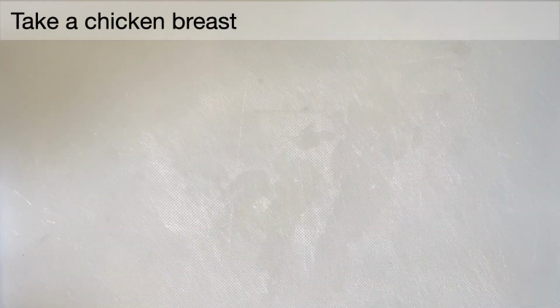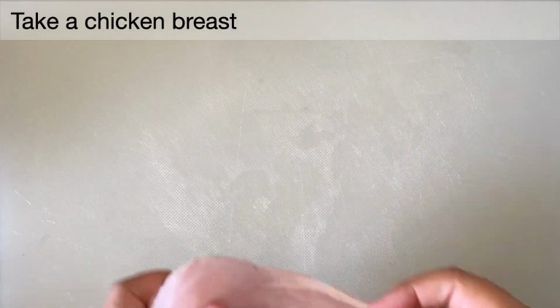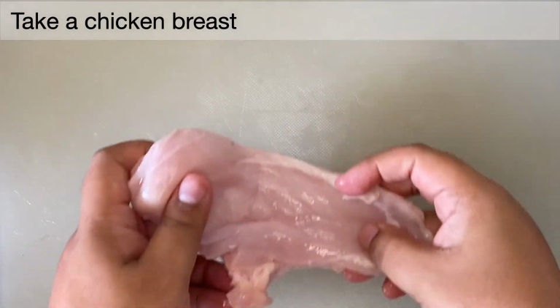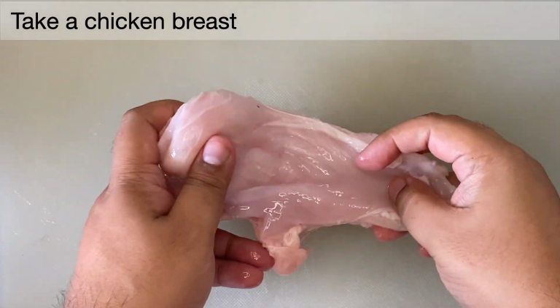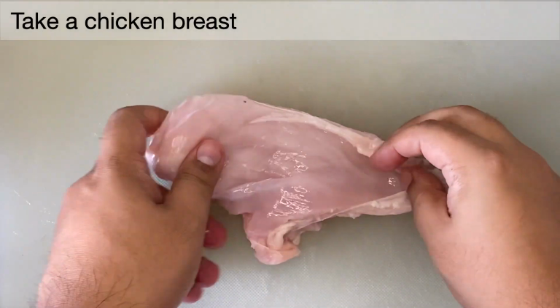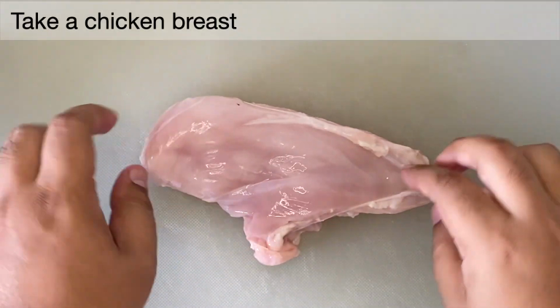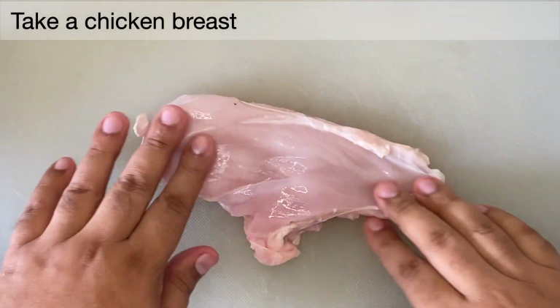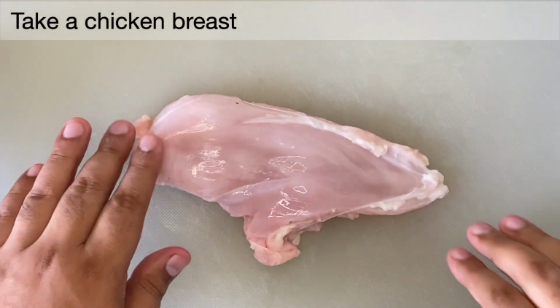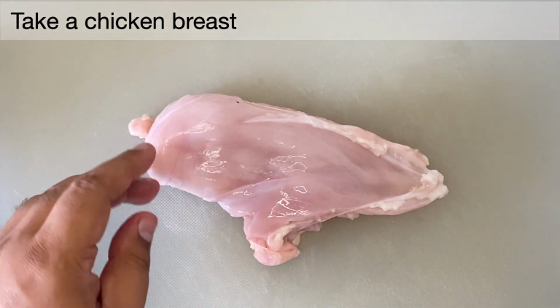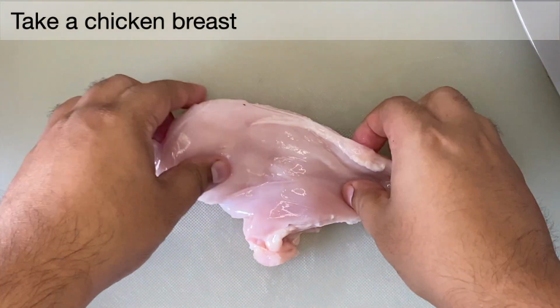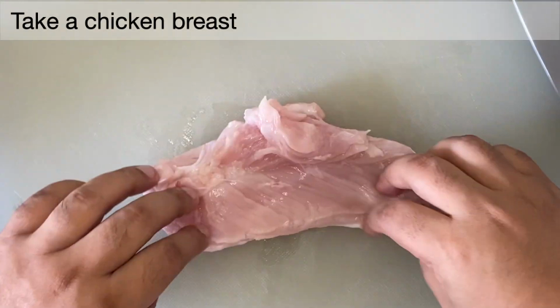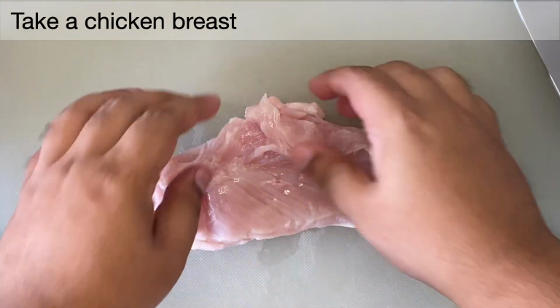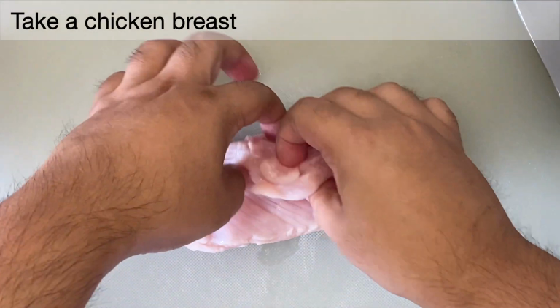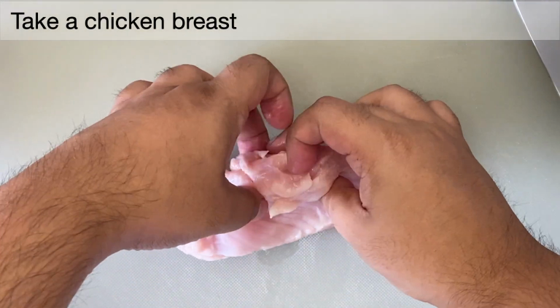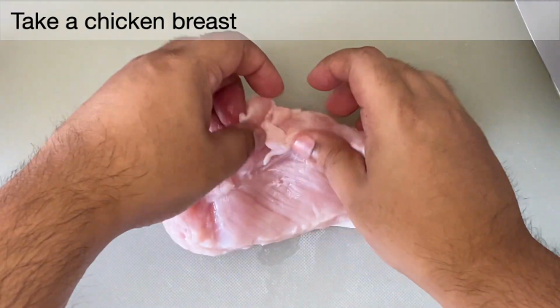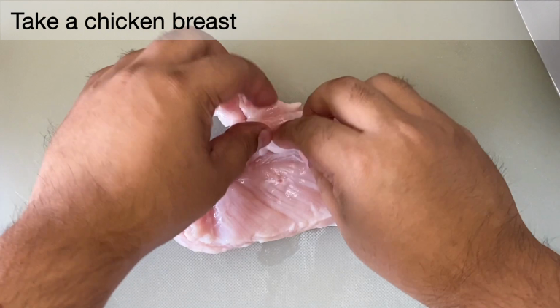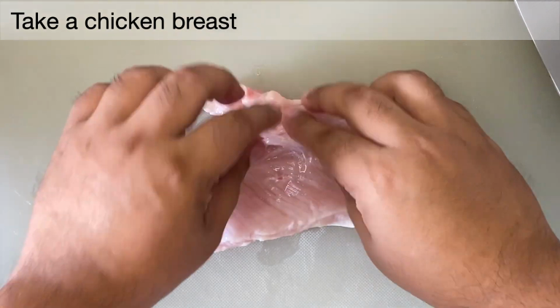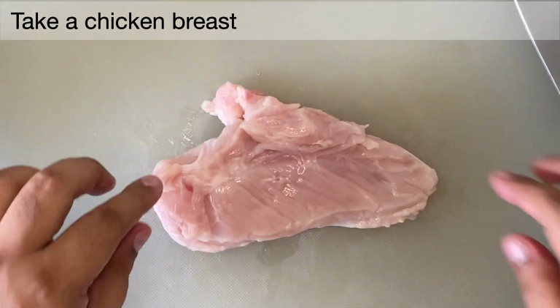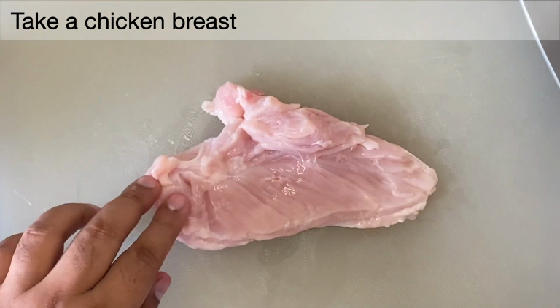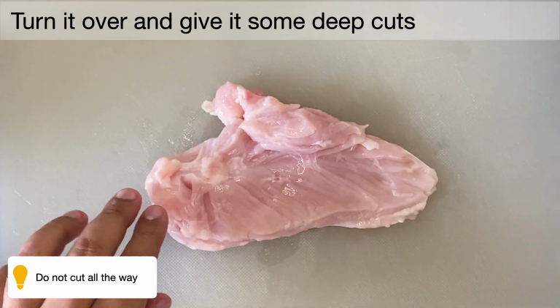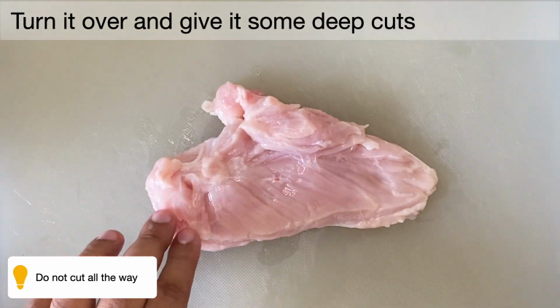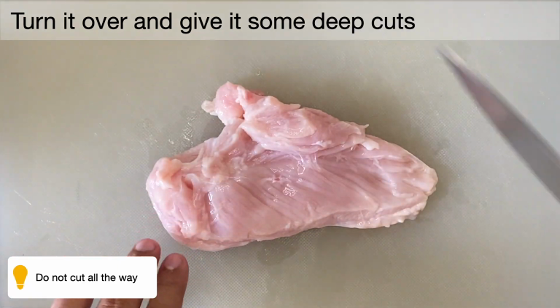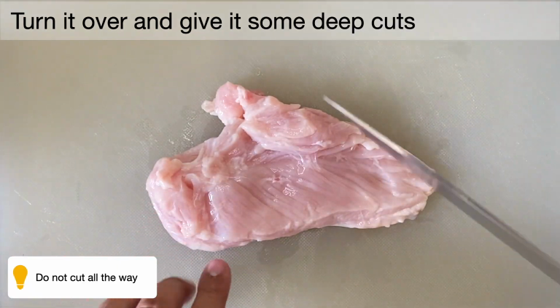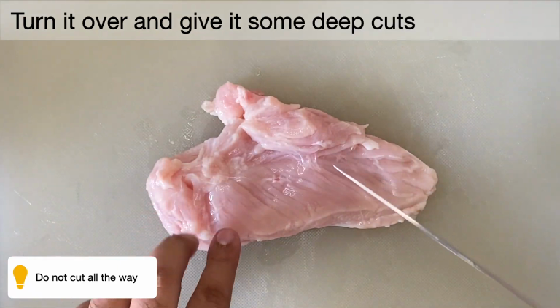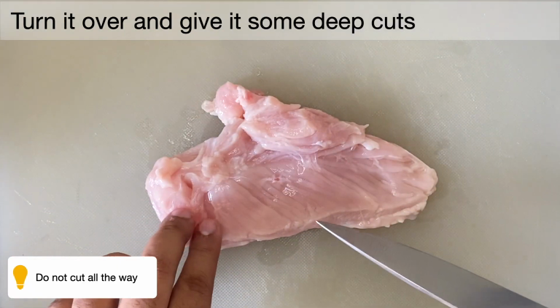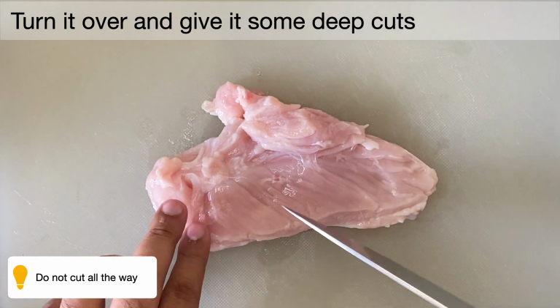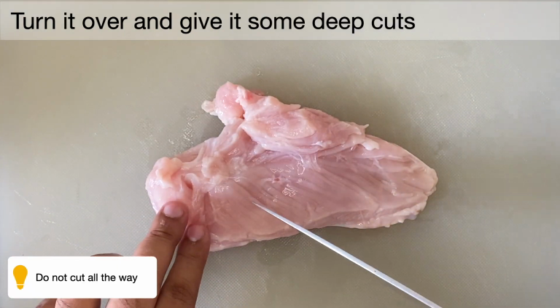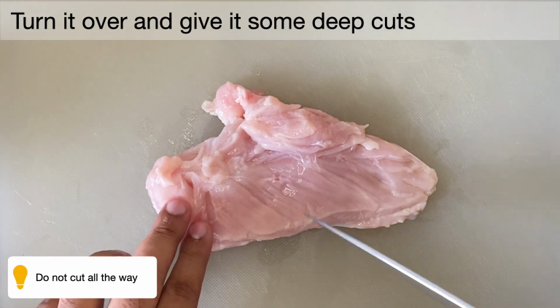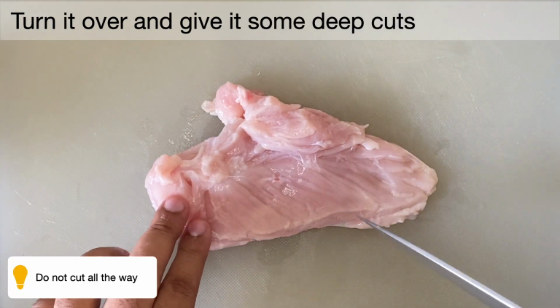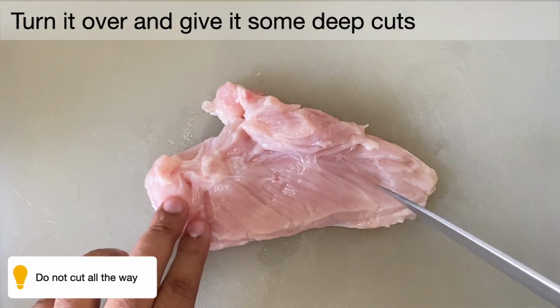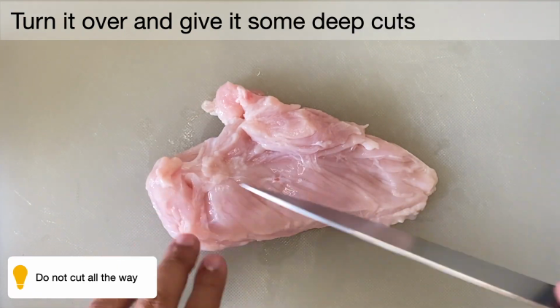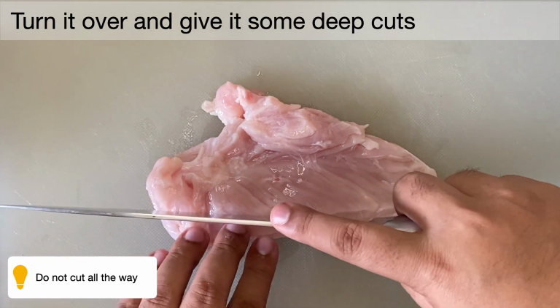Now let's take the chicken breast. Give some deep gashes to it. We do that so that it cooks faster and the spices penetrate deeper.